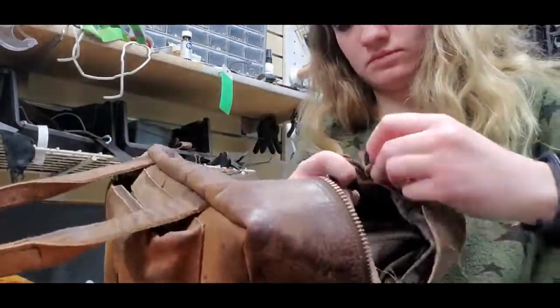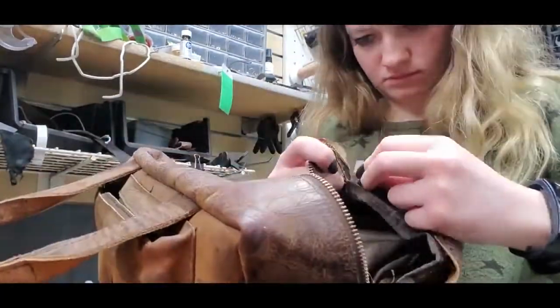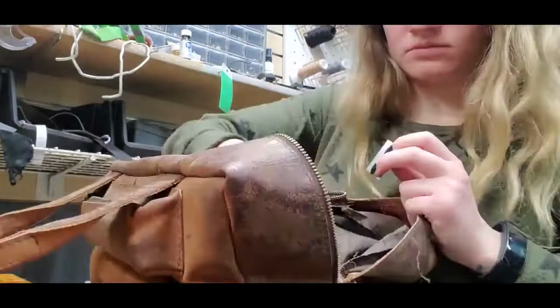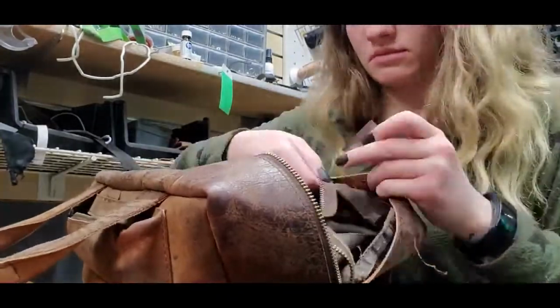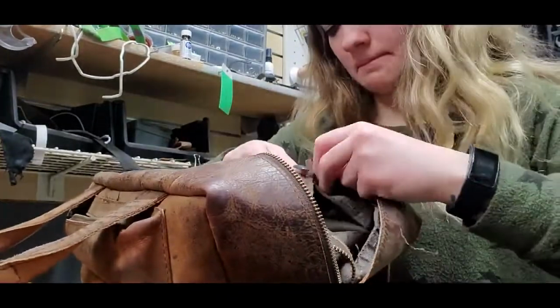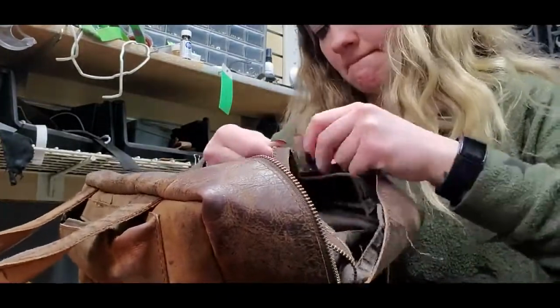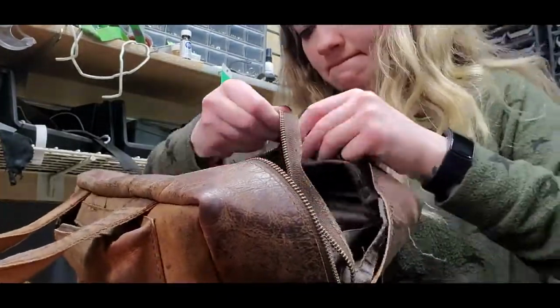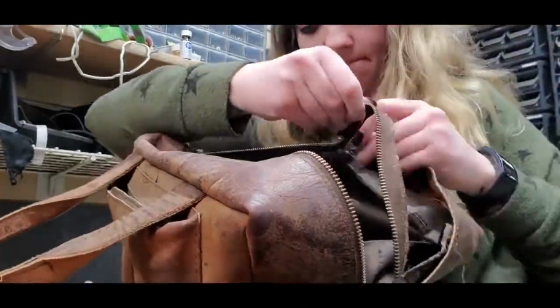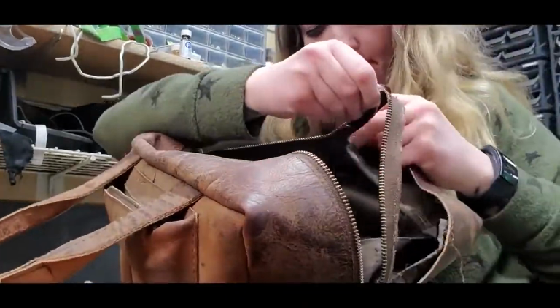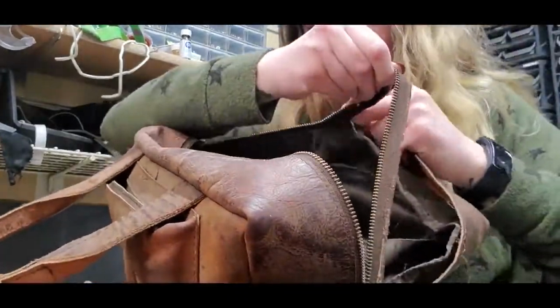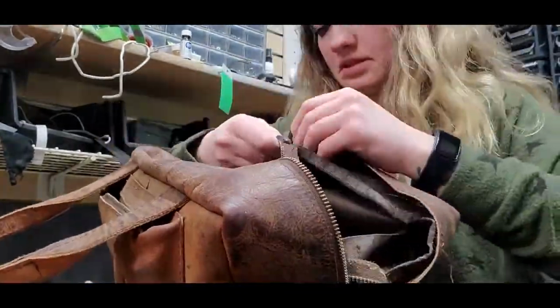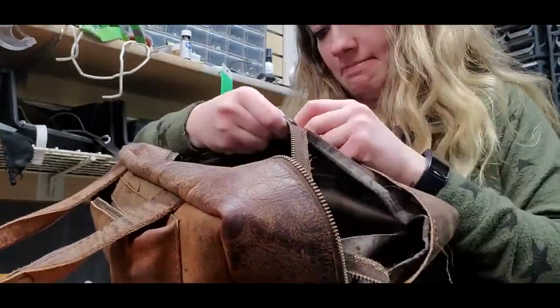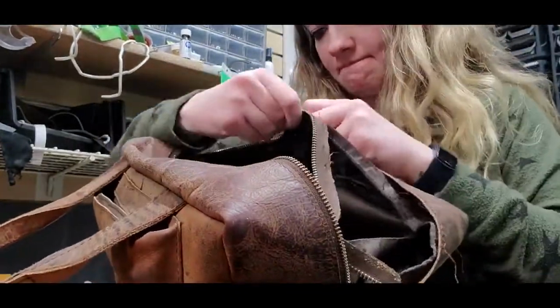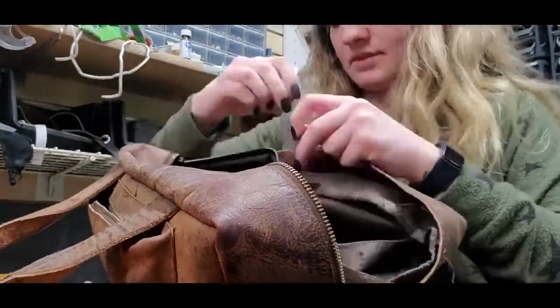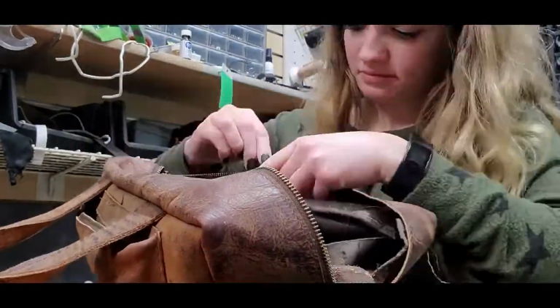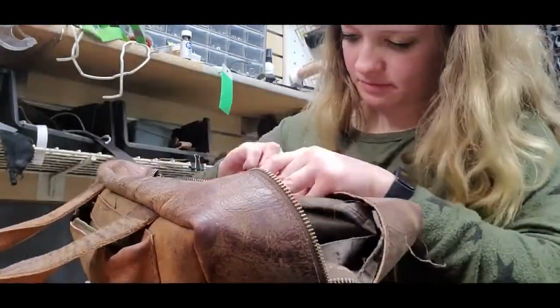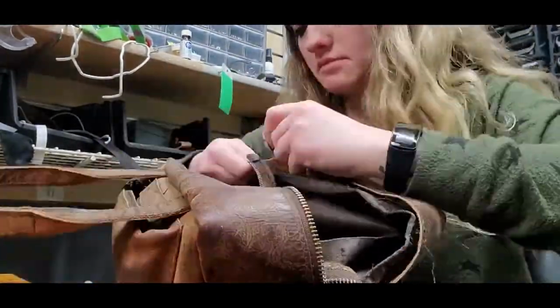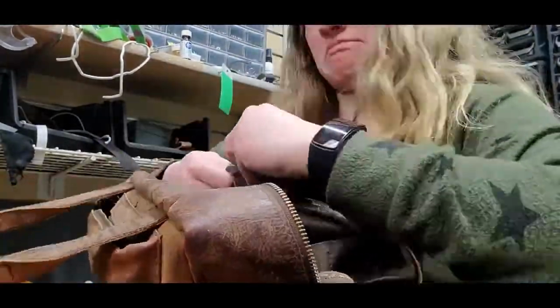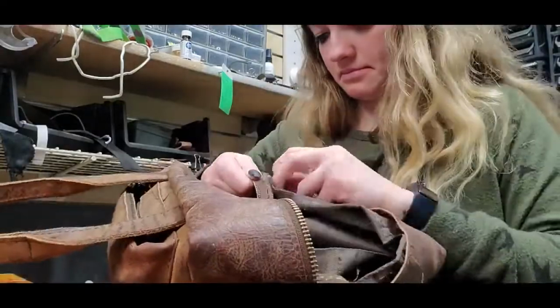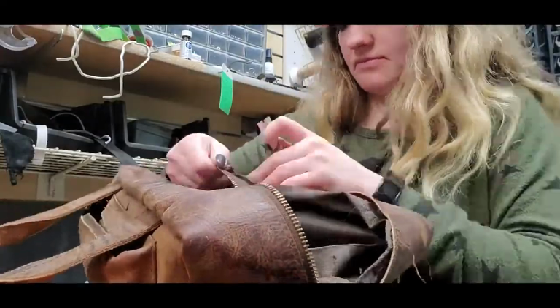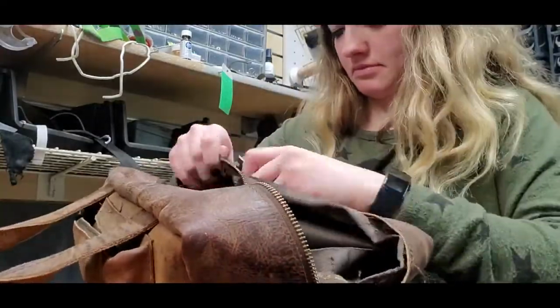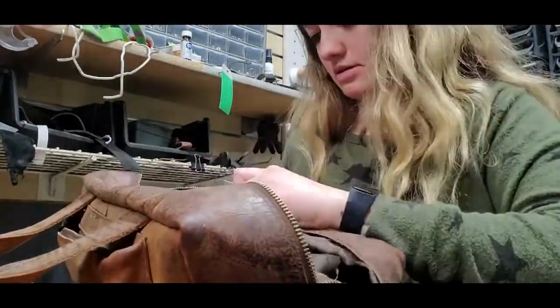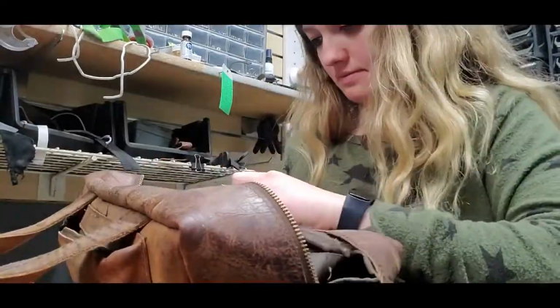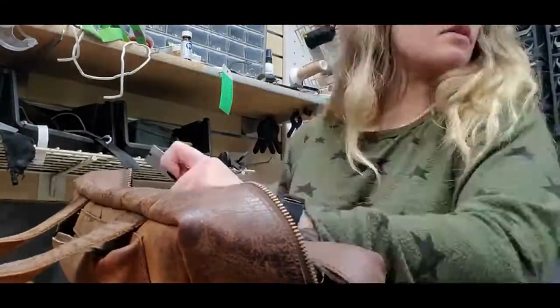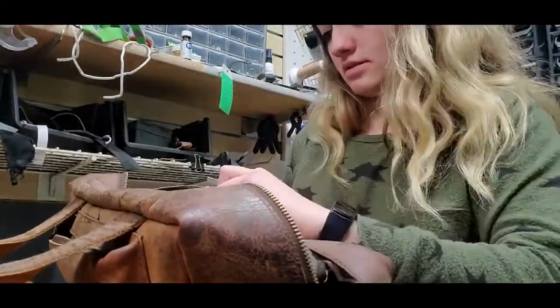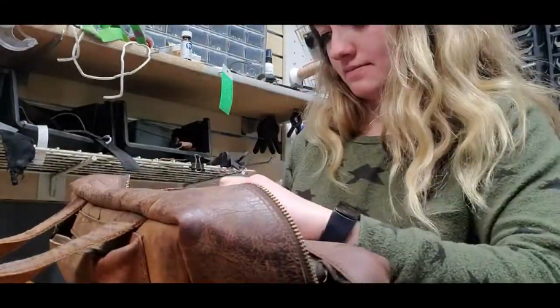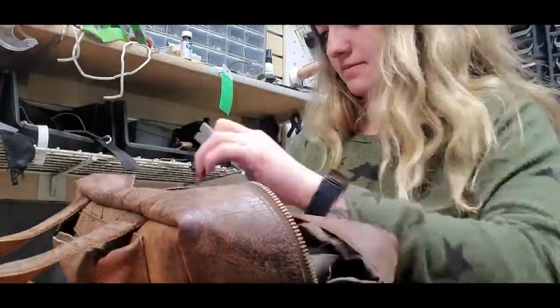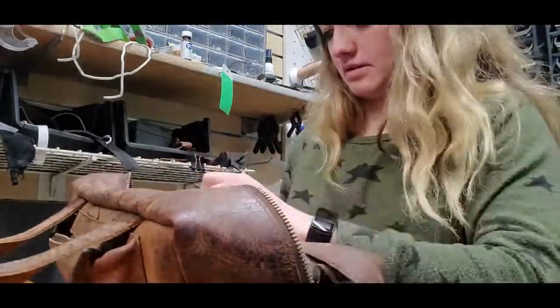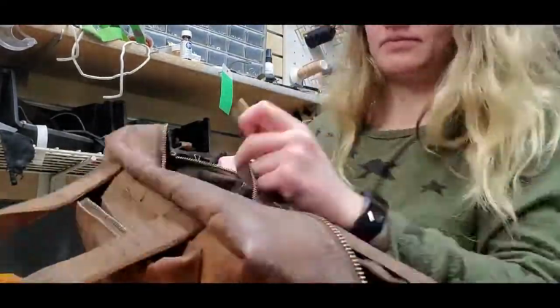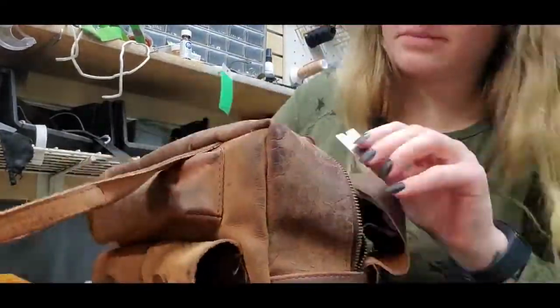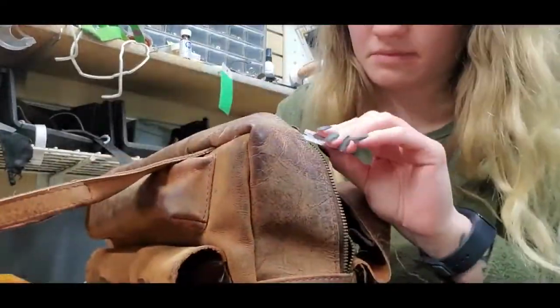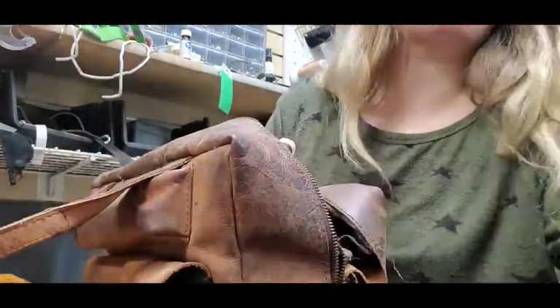For this one, there was no choice but to replace the whole zipper because the teeth were just falling off, and there is no other way to fix it other than replacing the whole zipper, because you can't replace the little teeth on it.